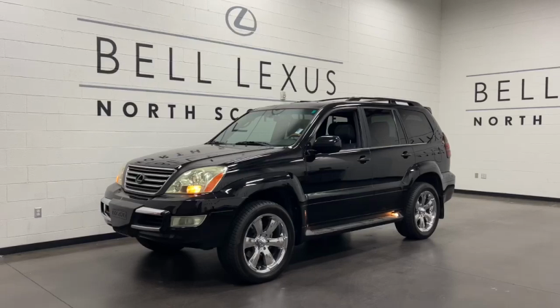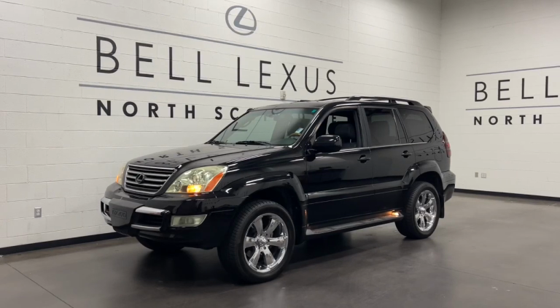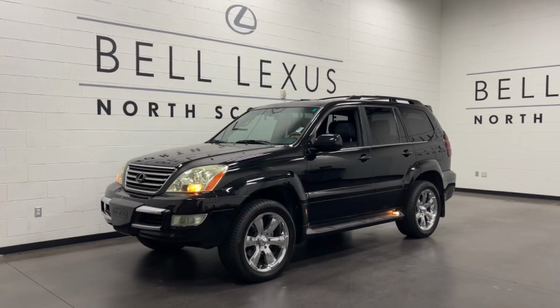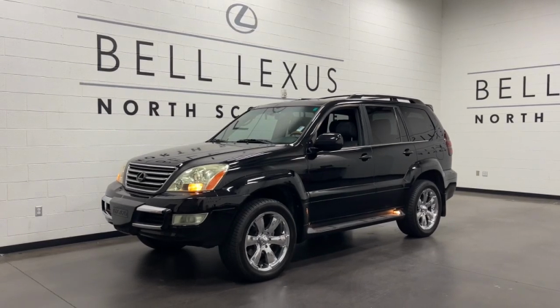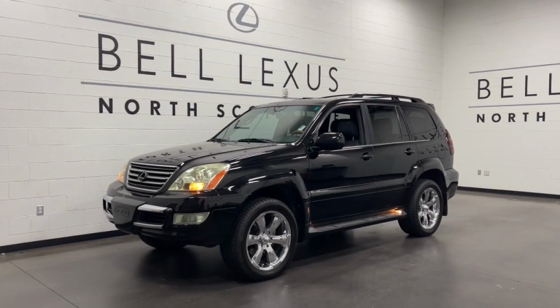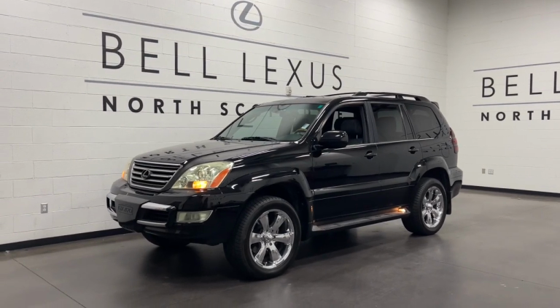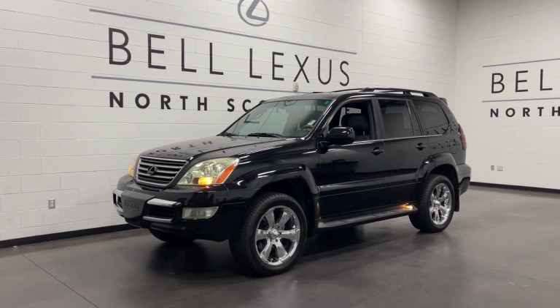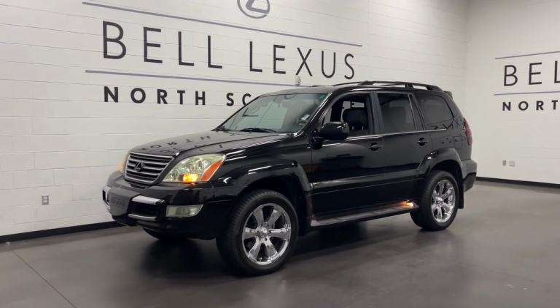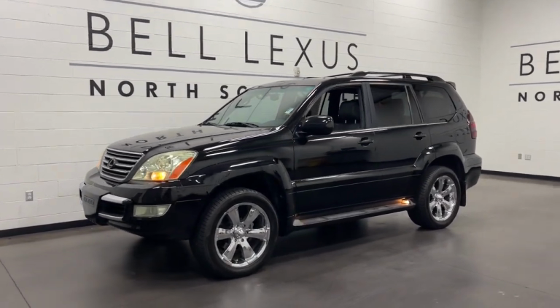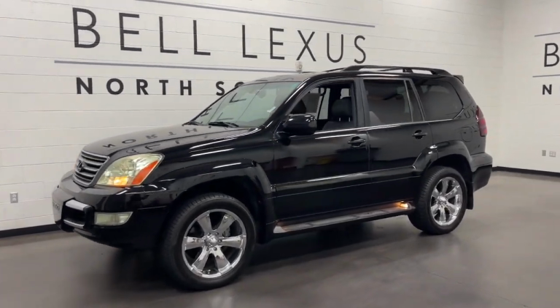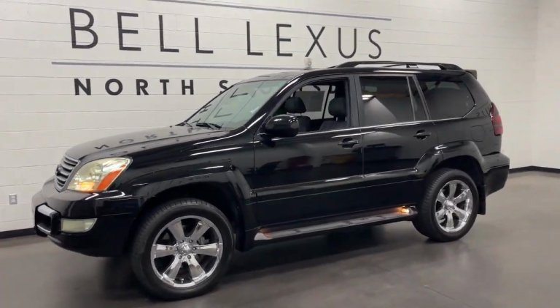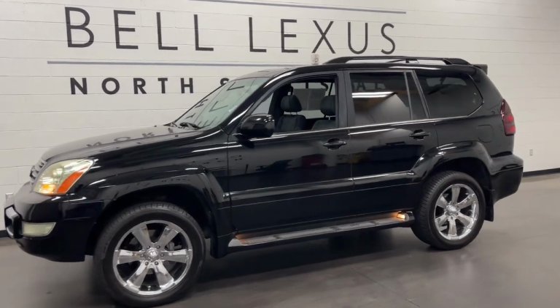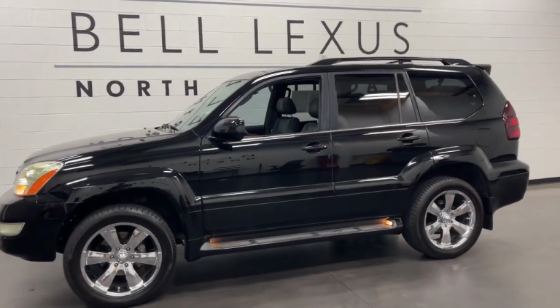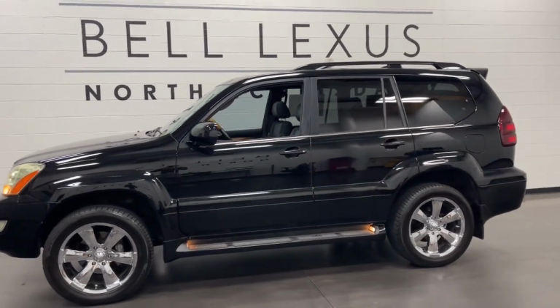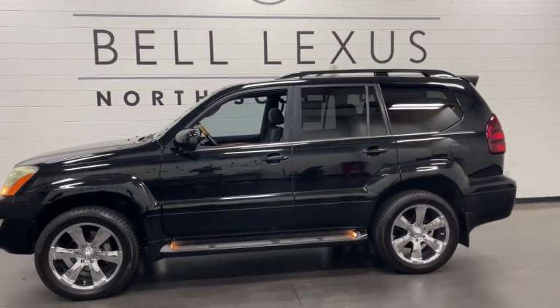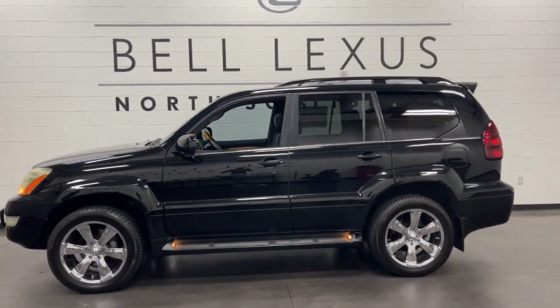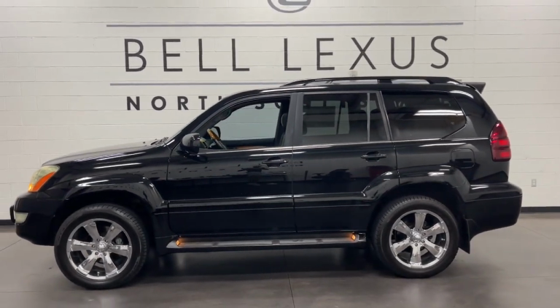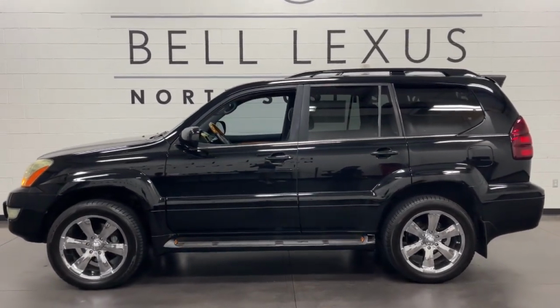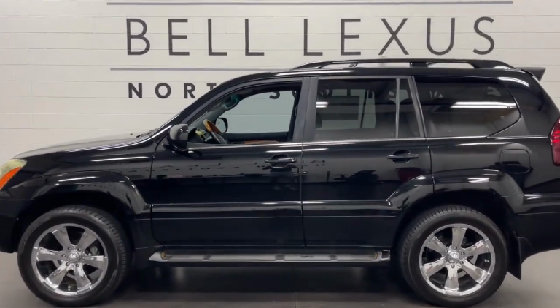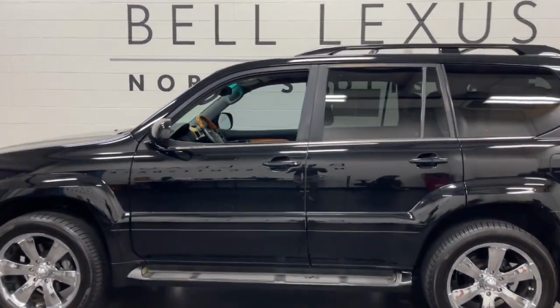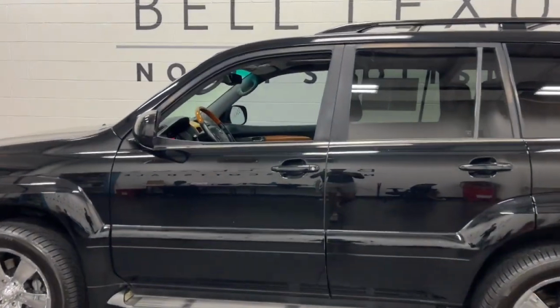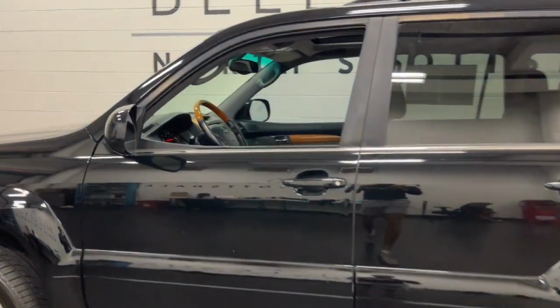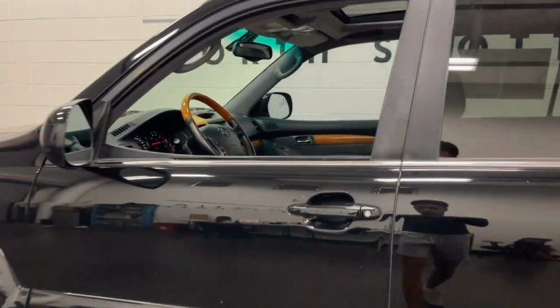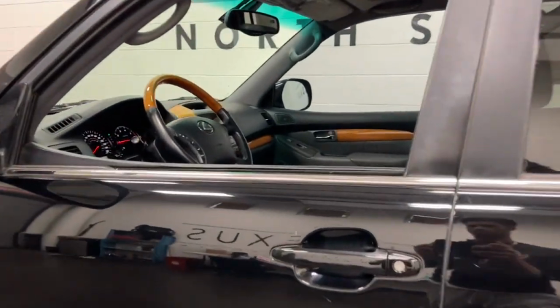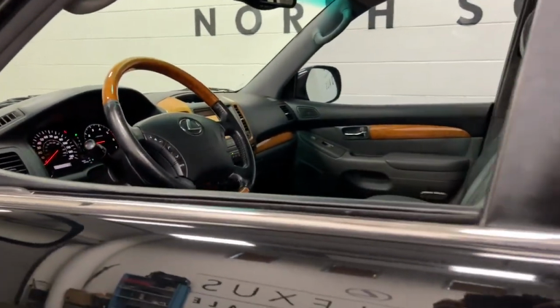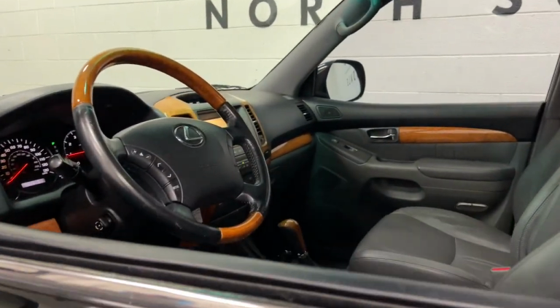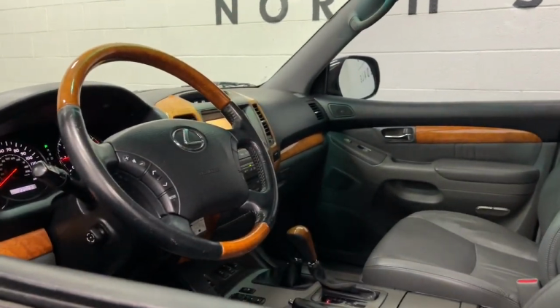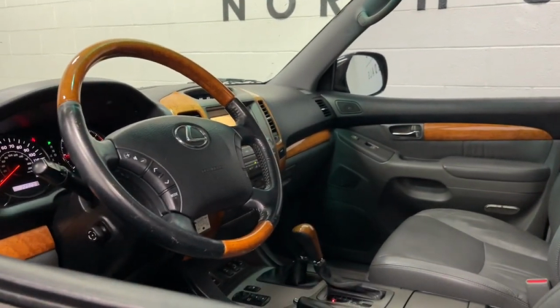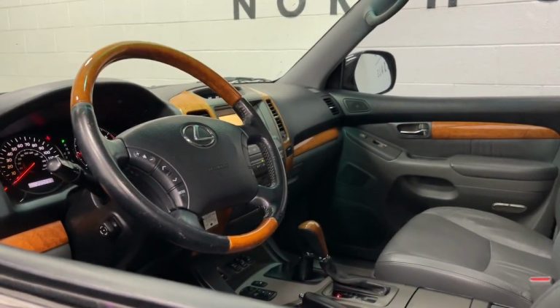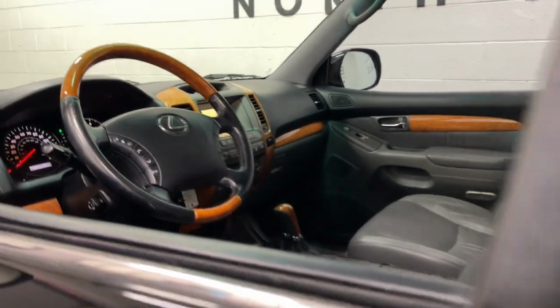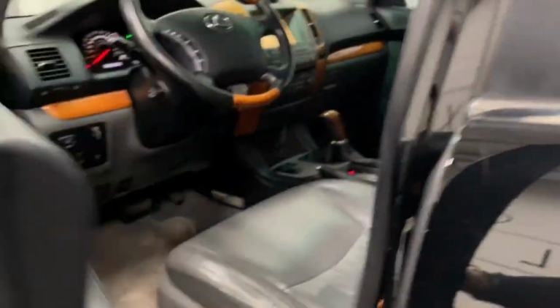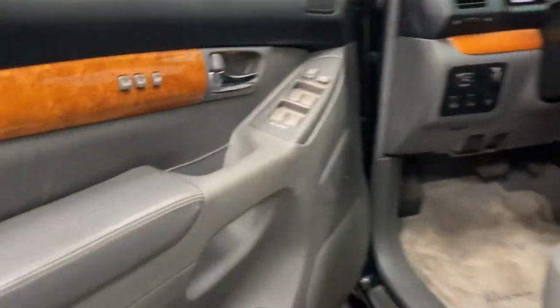Take a moment to check out the 2004 Lexus GX. With less than 250,000 miles on the odometer, this vehicle stands out from the rest. Here's a Lexus GX that's as comfortable as it is capable.